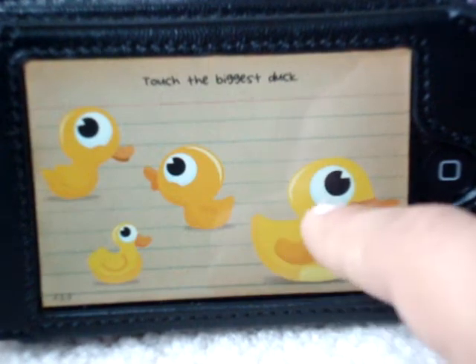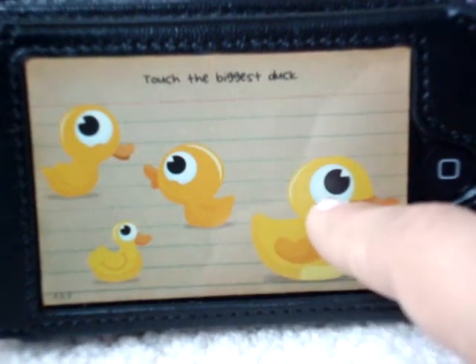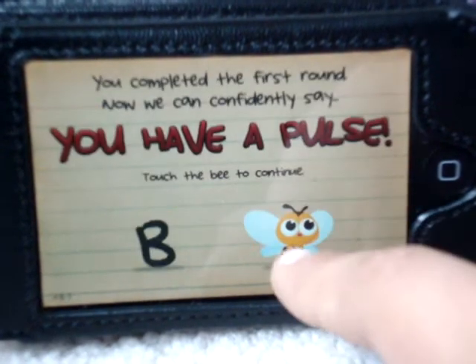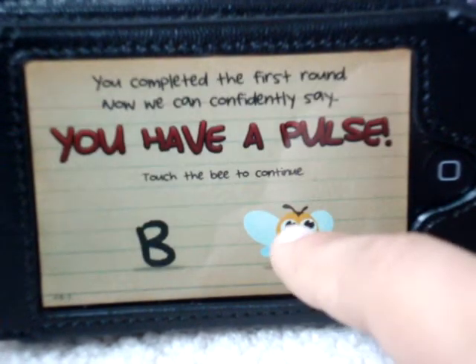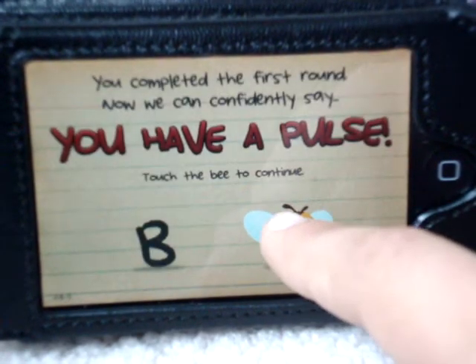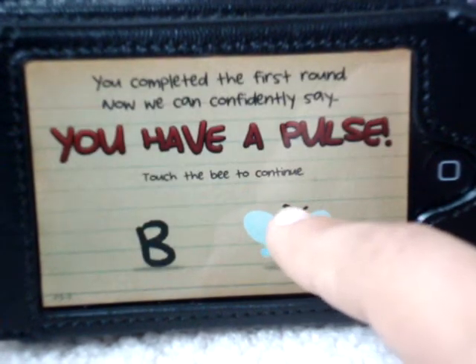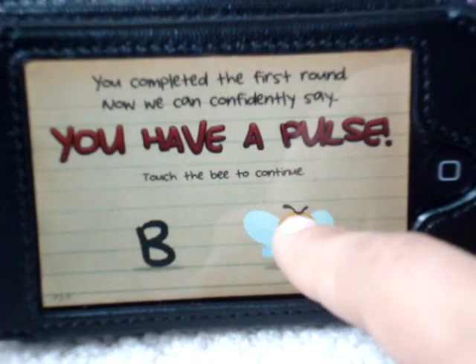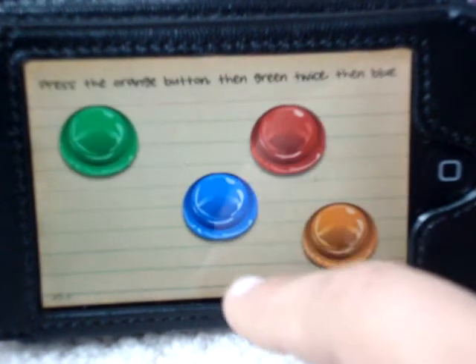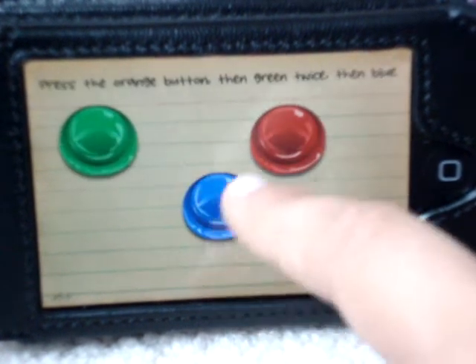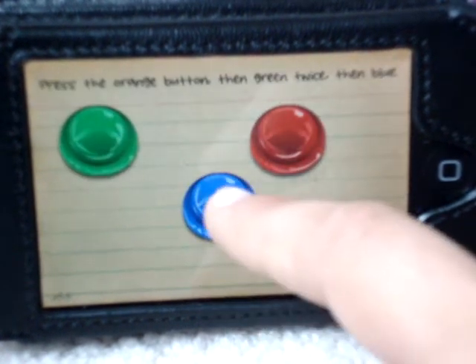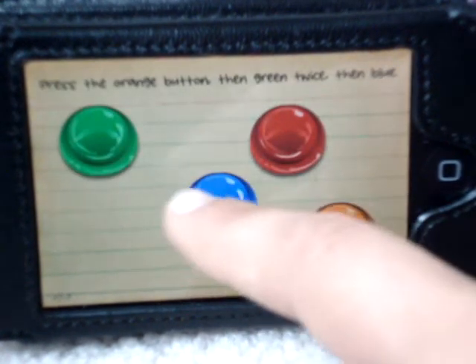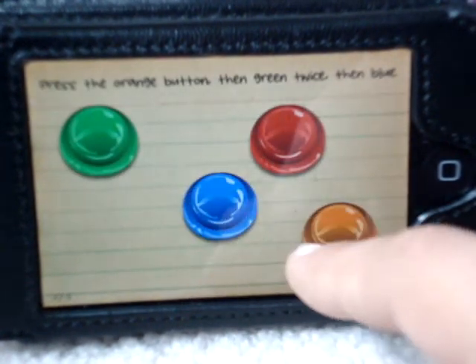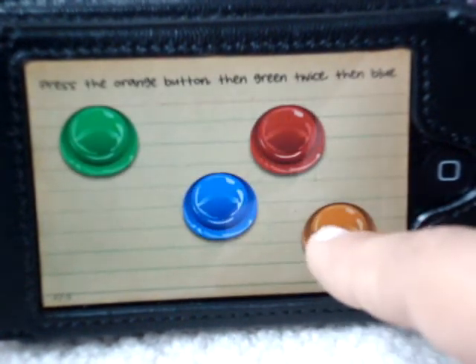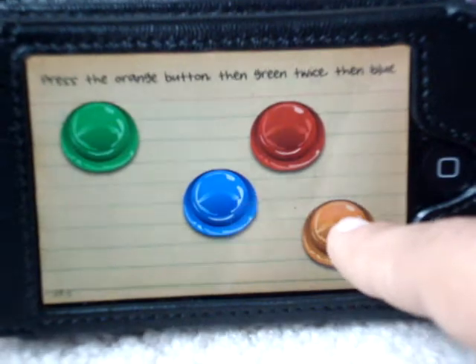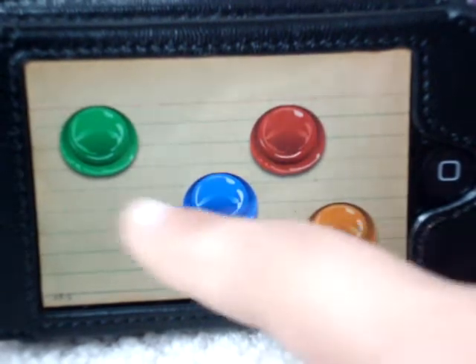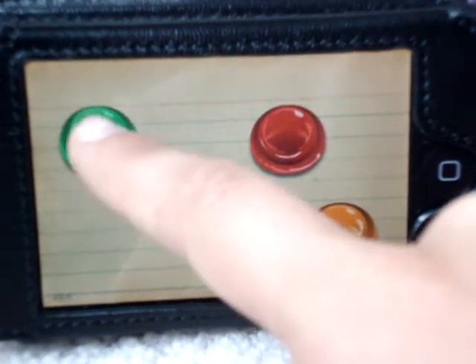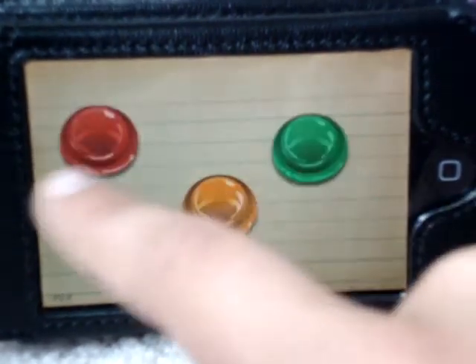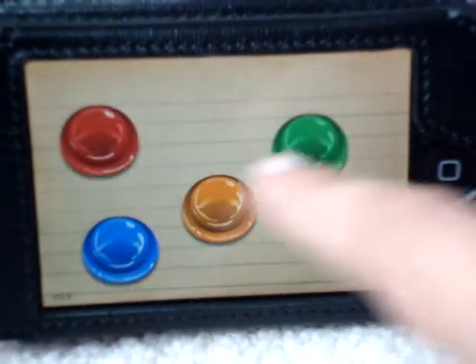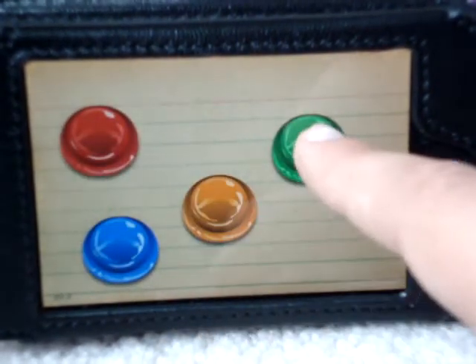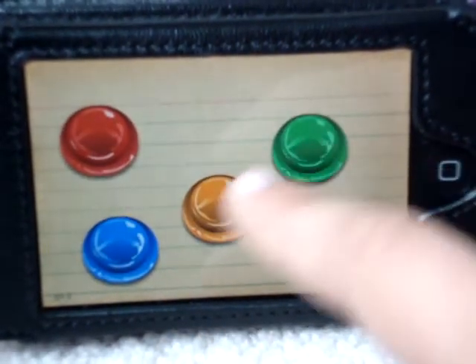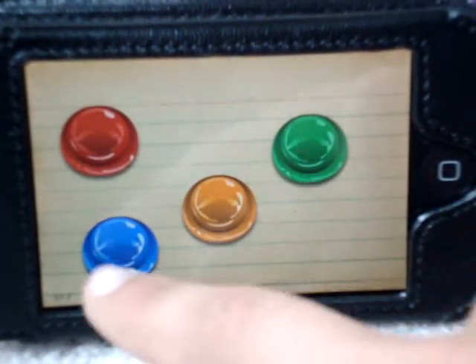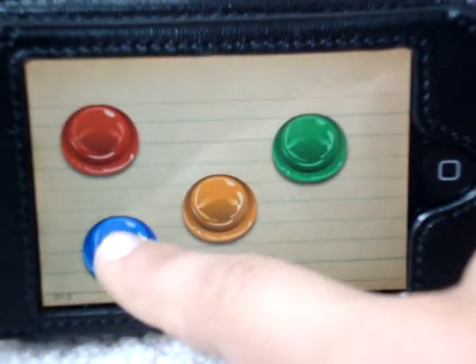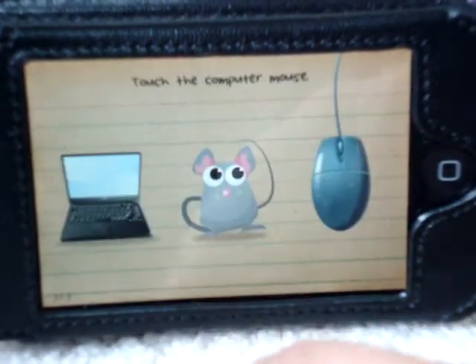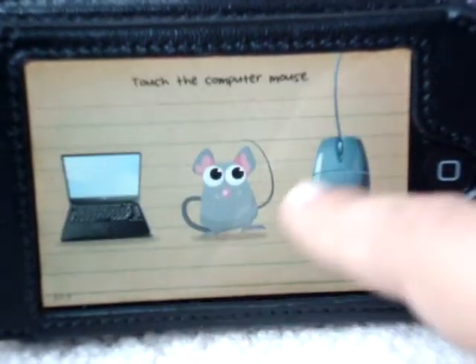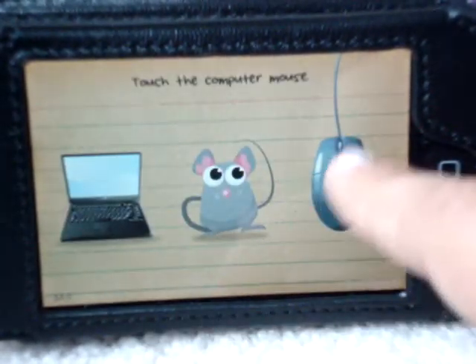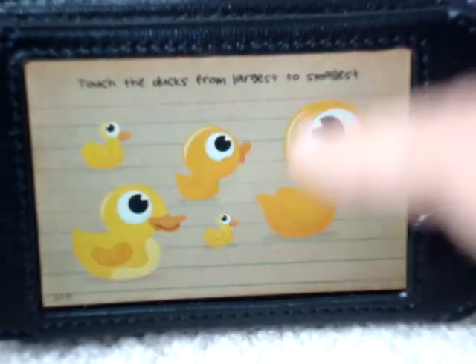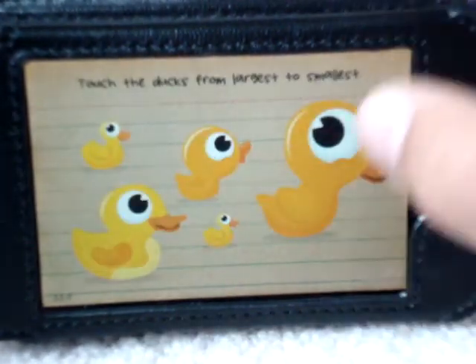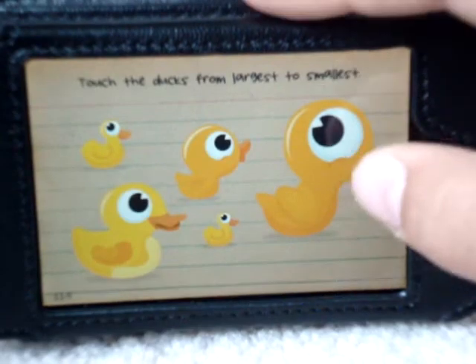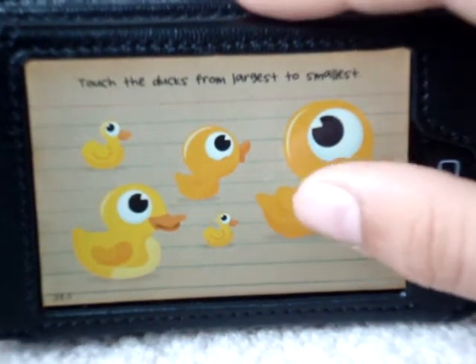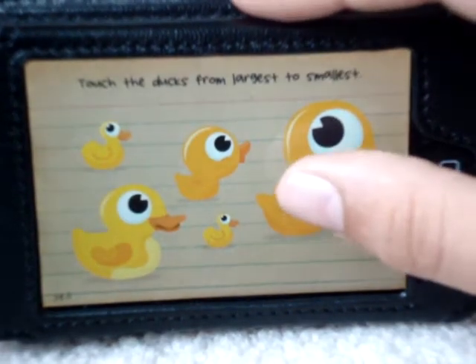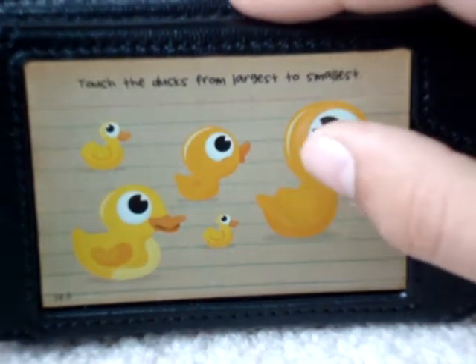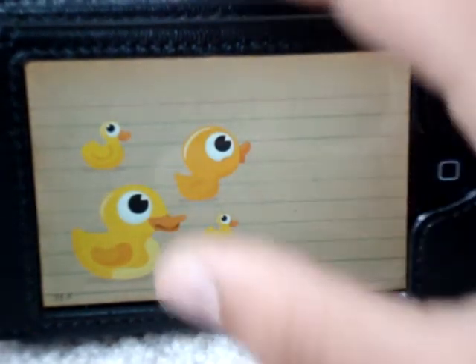Touch the biggest duck. Touch the B with two E's. Touch orange, then green twice, but don't touch it right away. Computer mouse. Touch the largest, smallest duck.